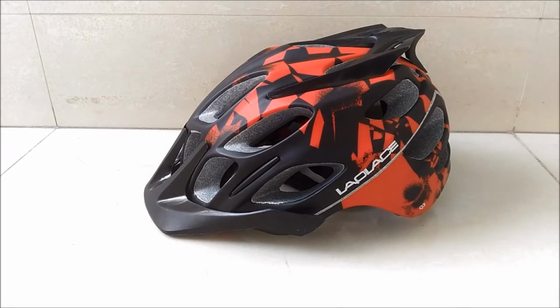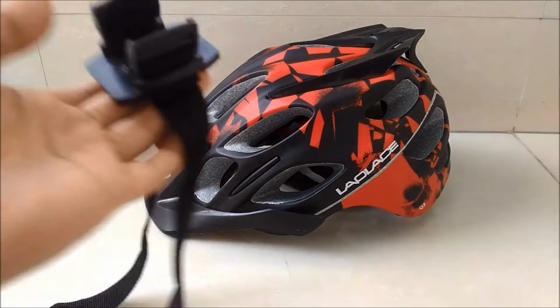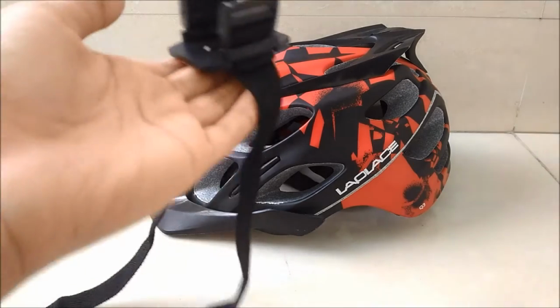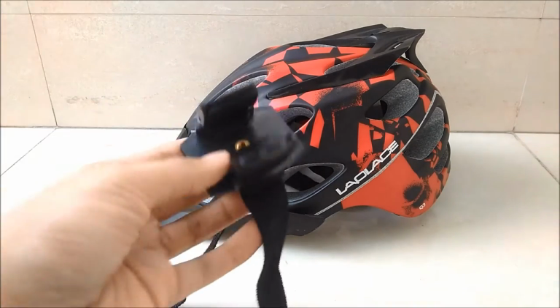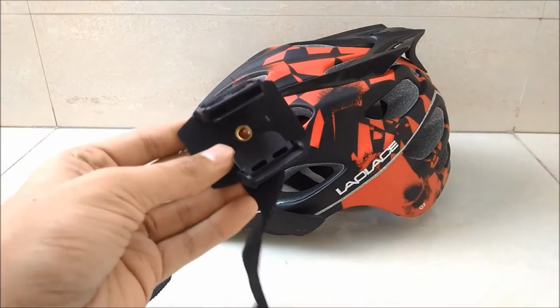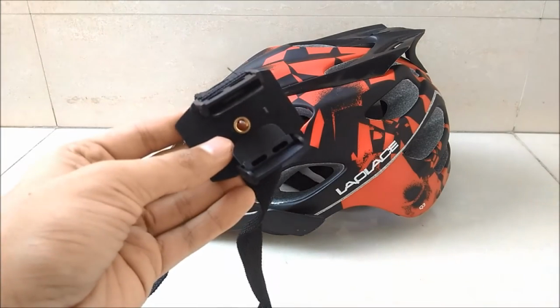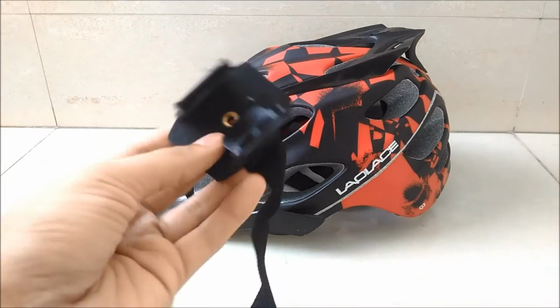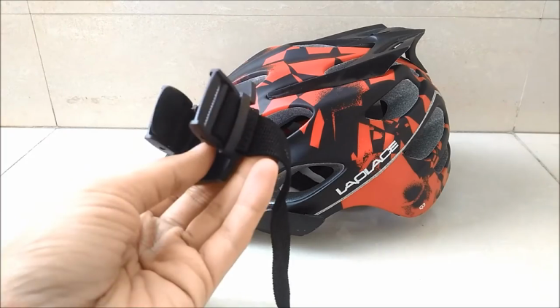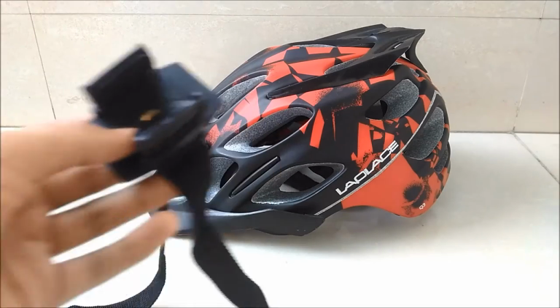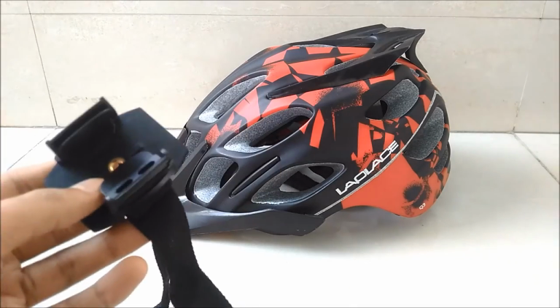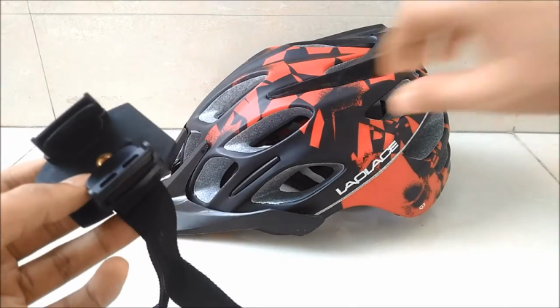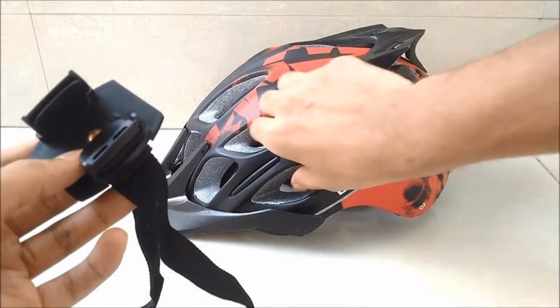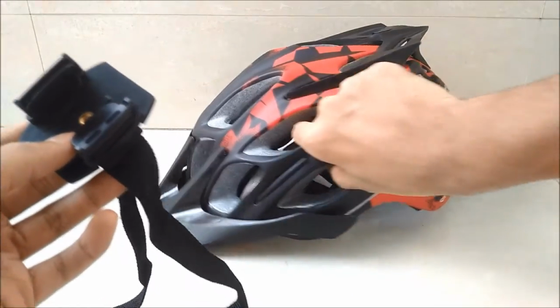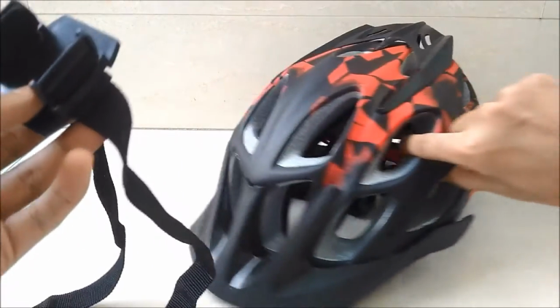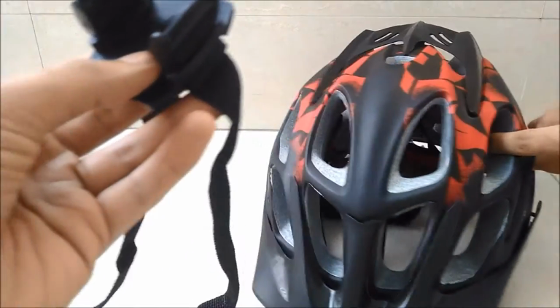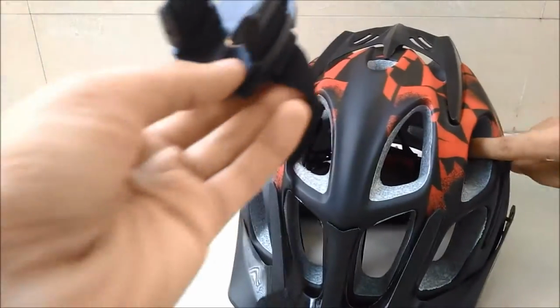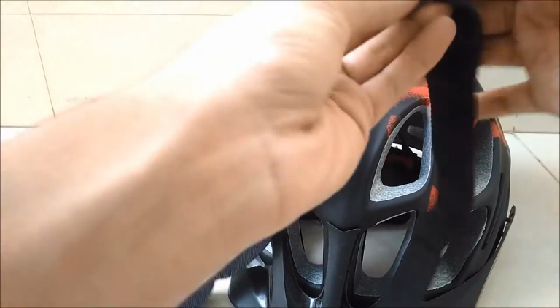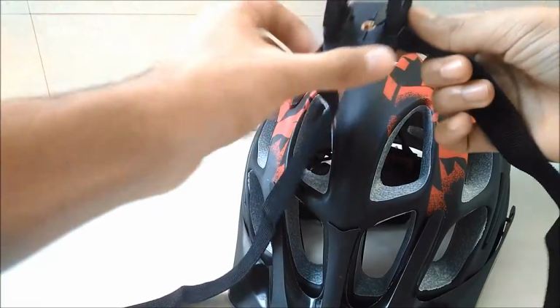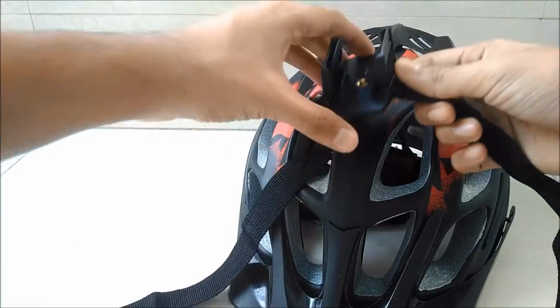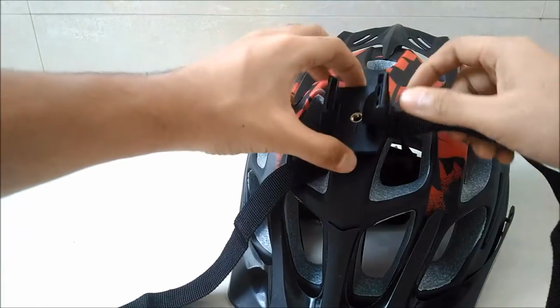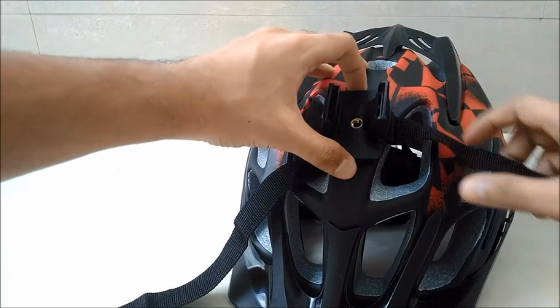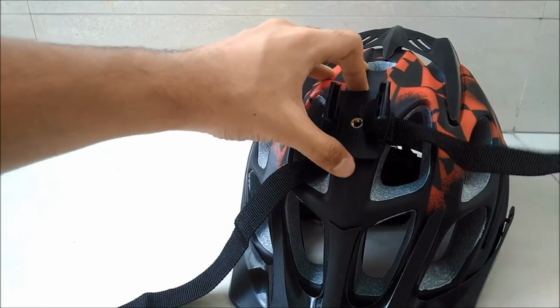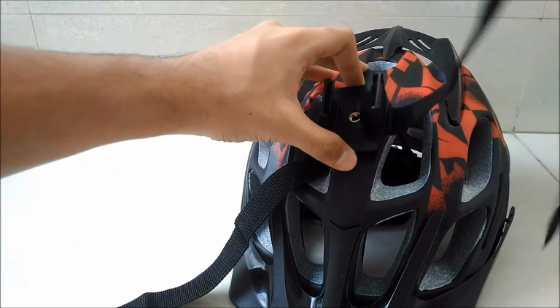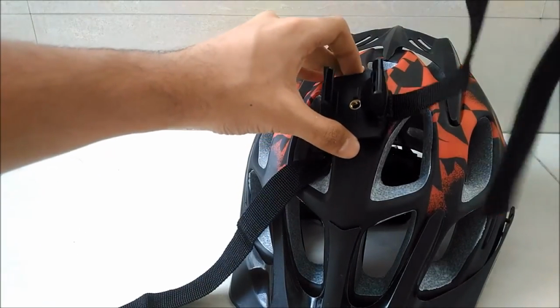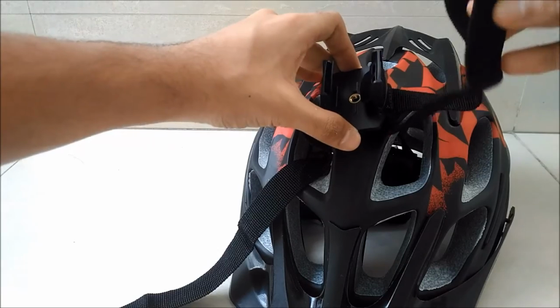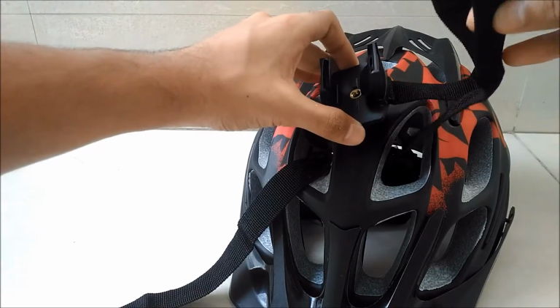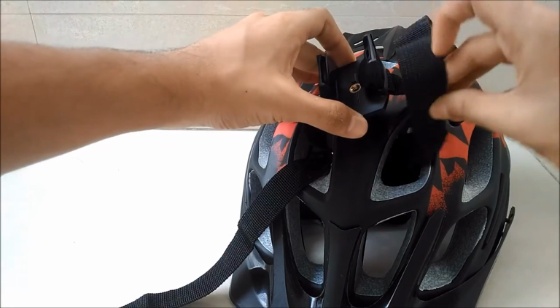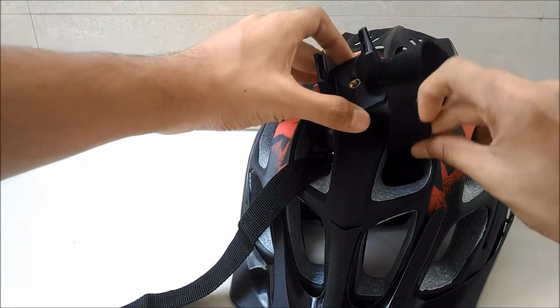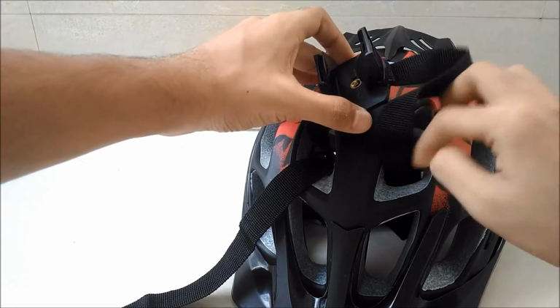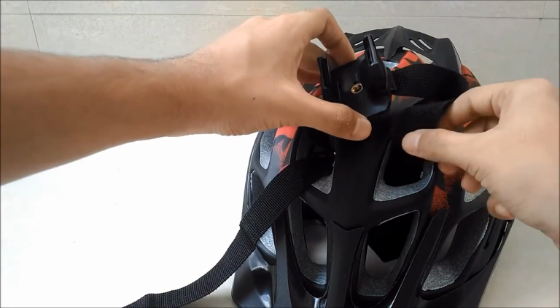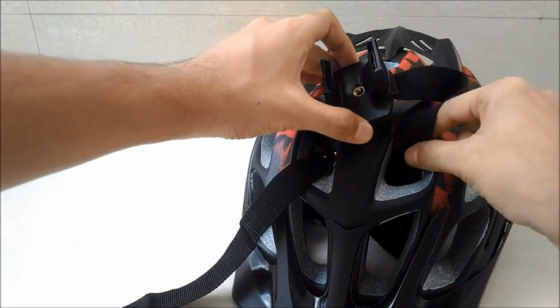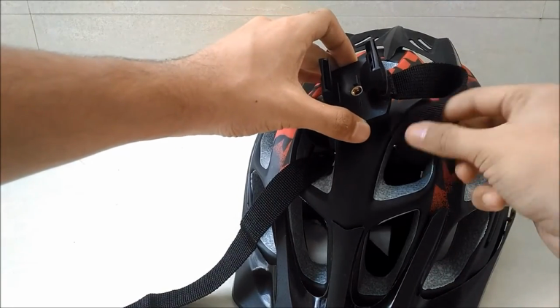For this, you will be needing a vented helmet strap. Place the plastic bit on the position you want to mount your camera and pass the straps down the nearest vents.